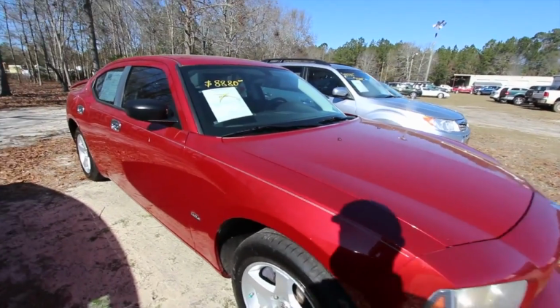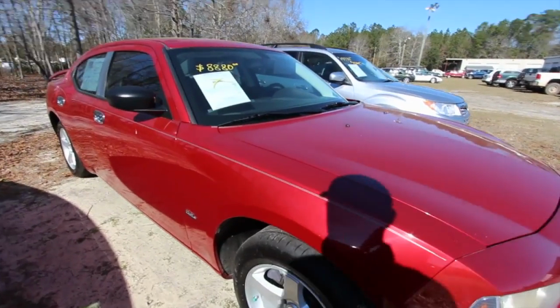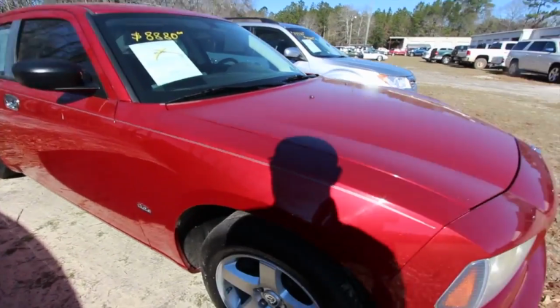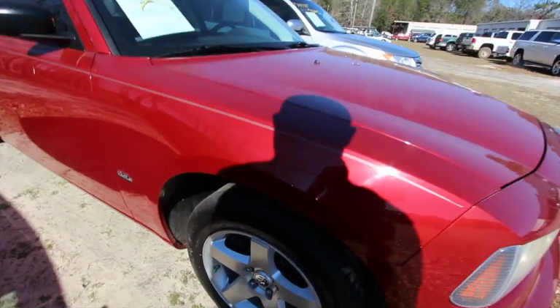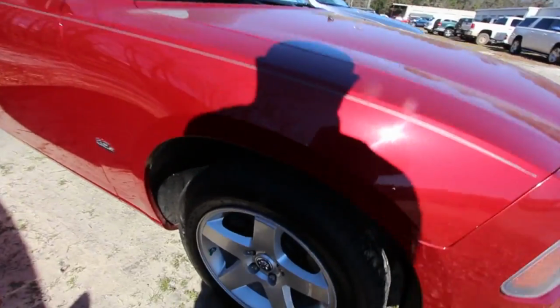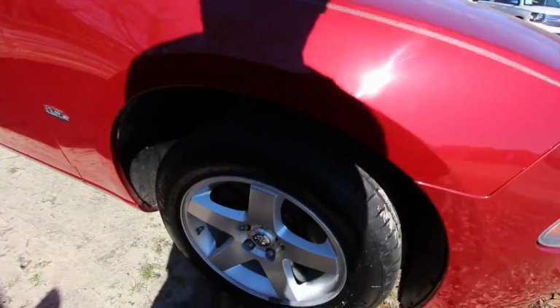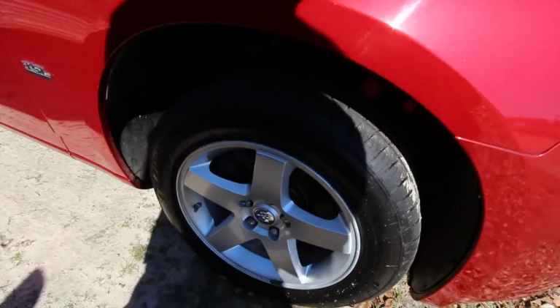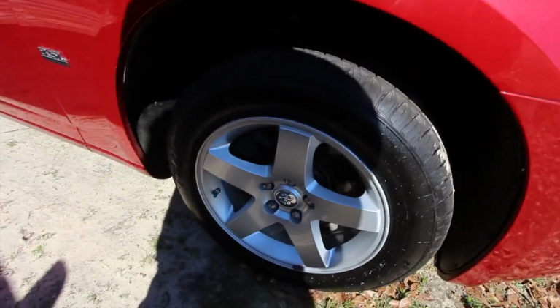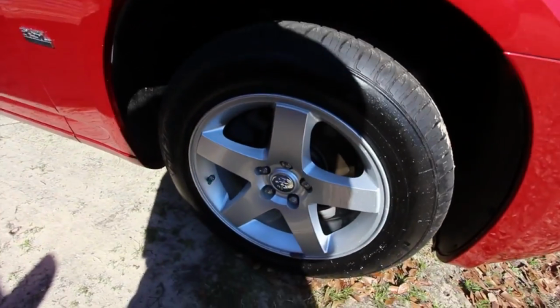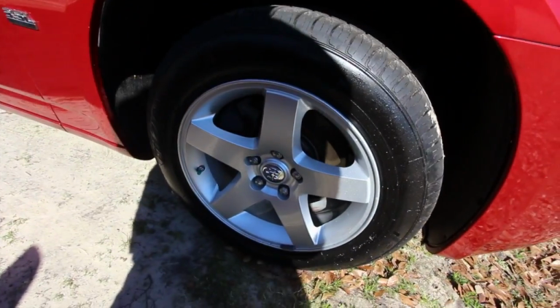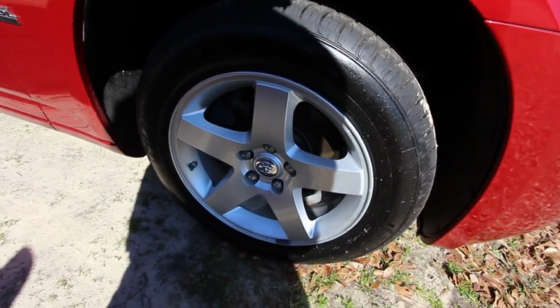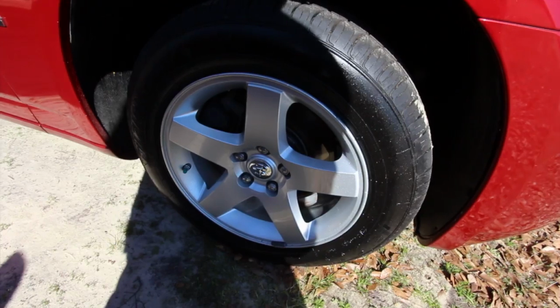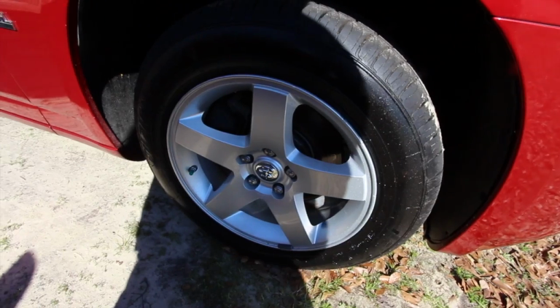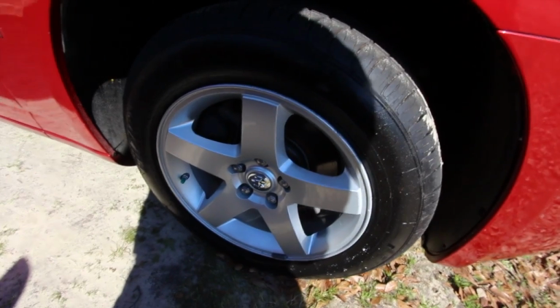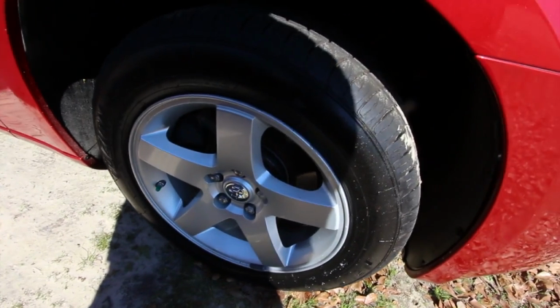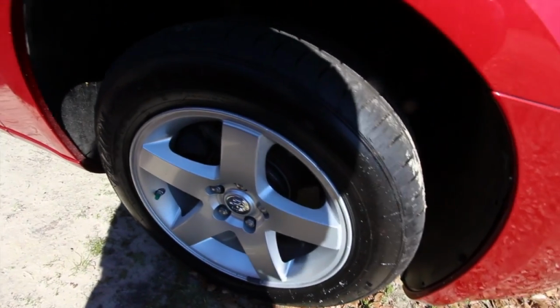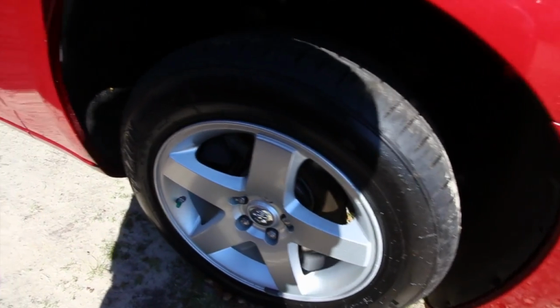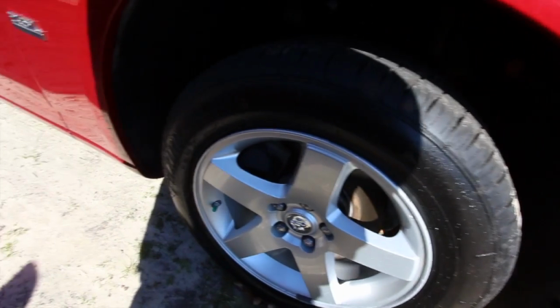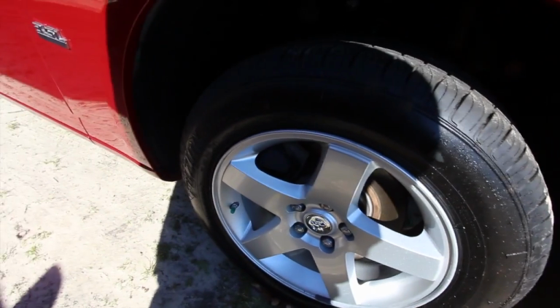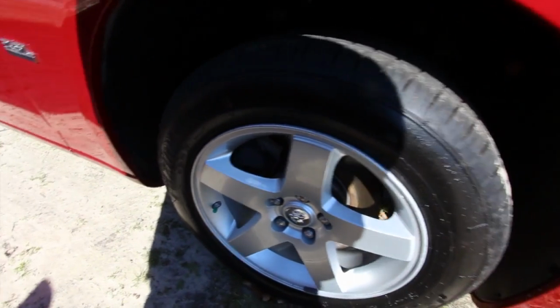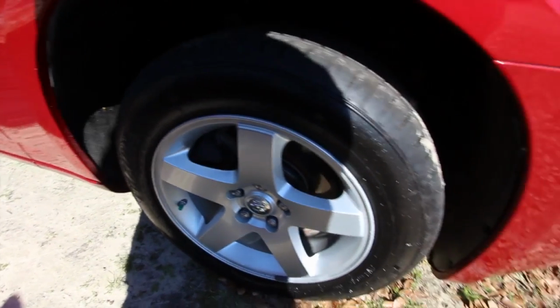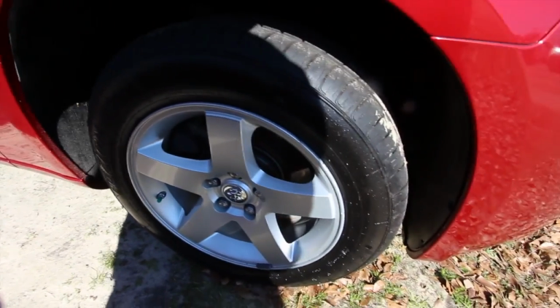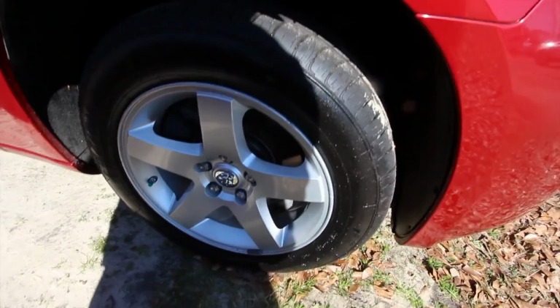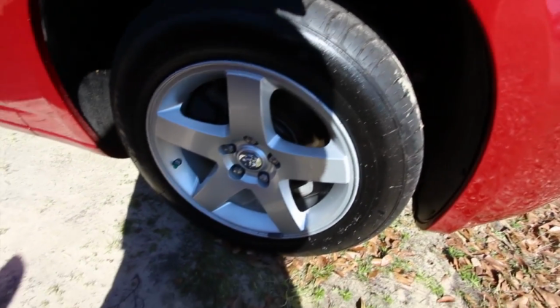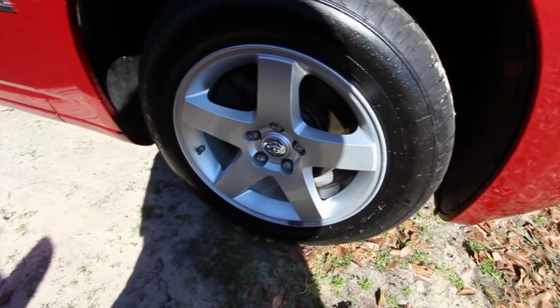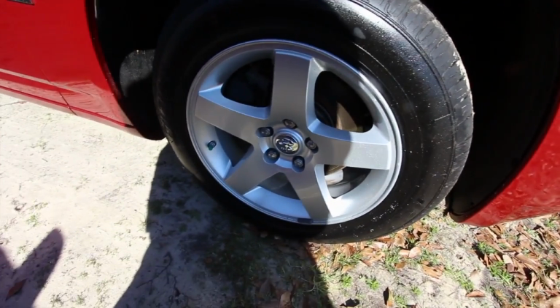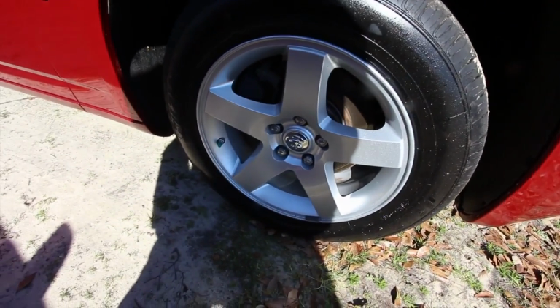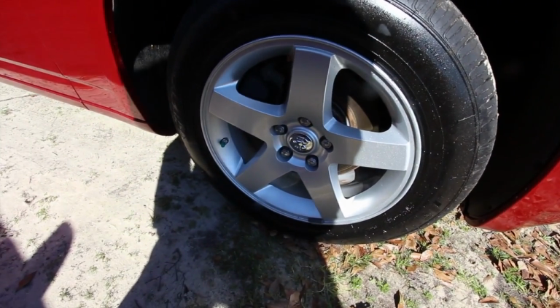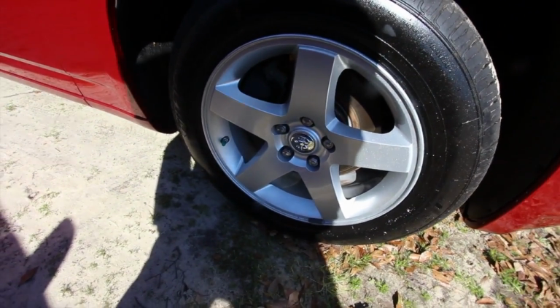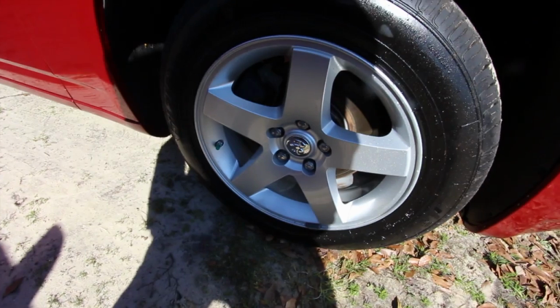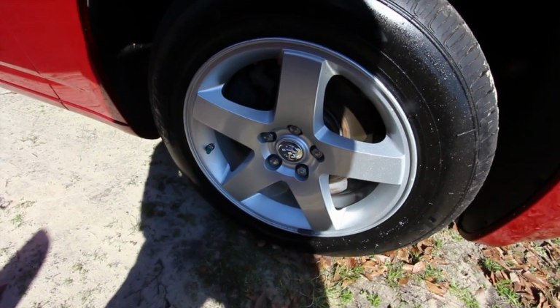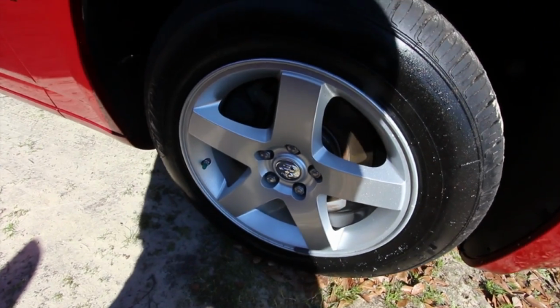Let's take a look at the wheels. Definitely got five-star wheels on there. Plenty of tire tread — Fusion tires, size 215/60 with a 17-inch wheel.